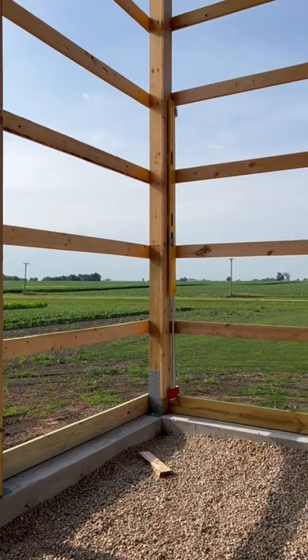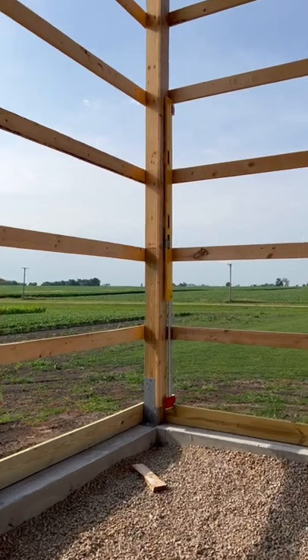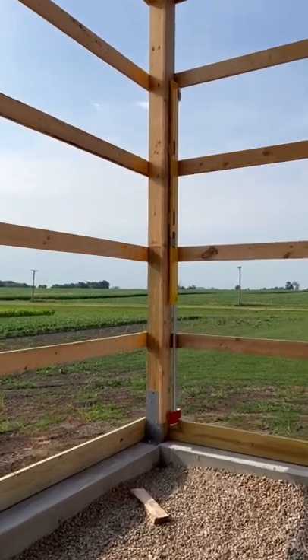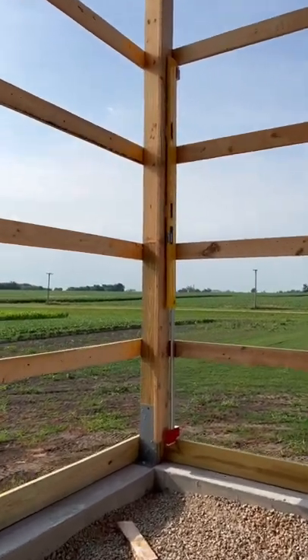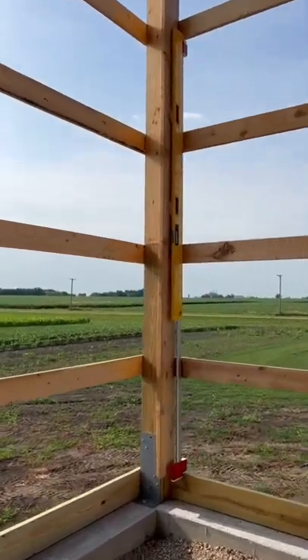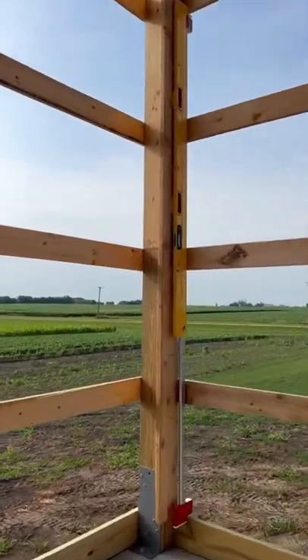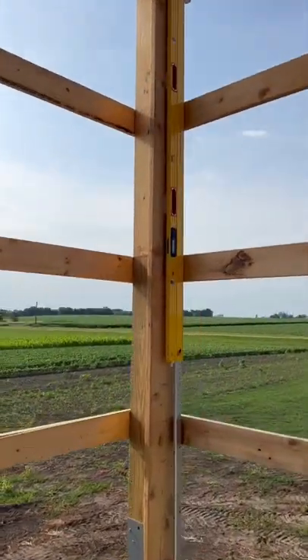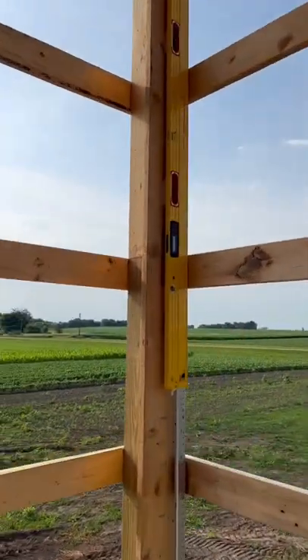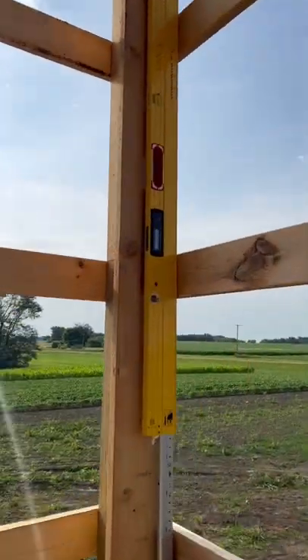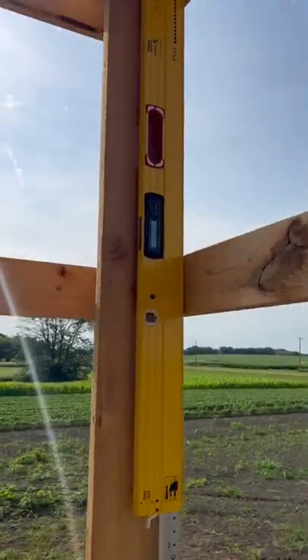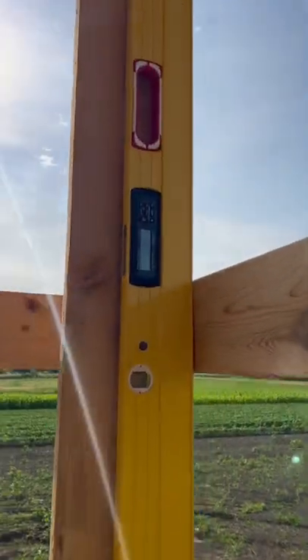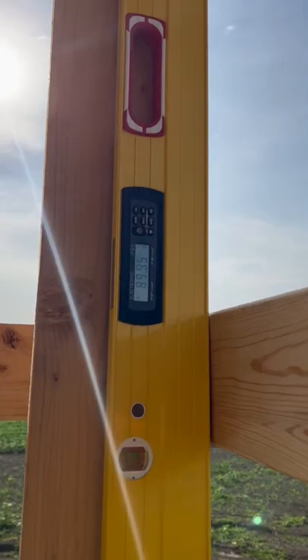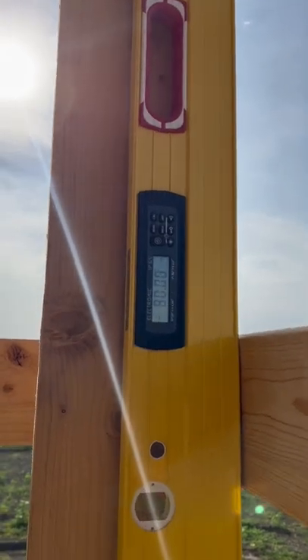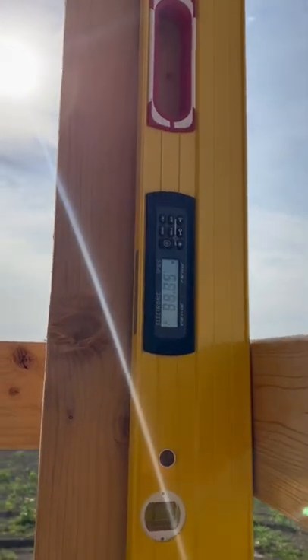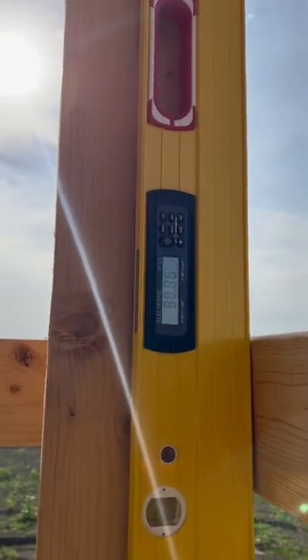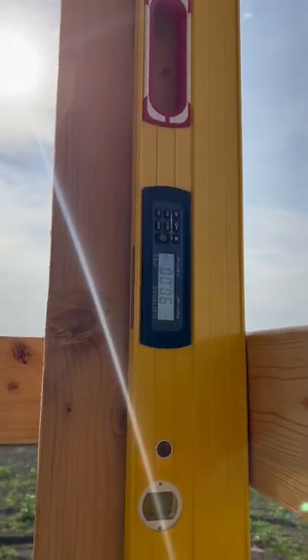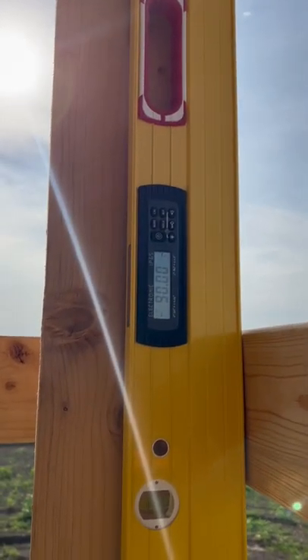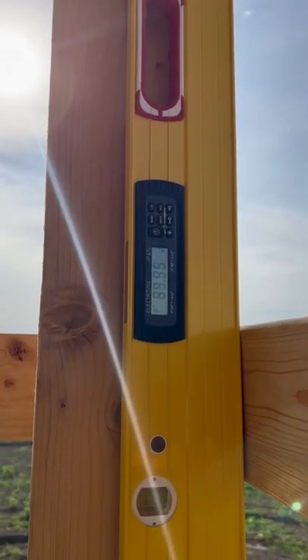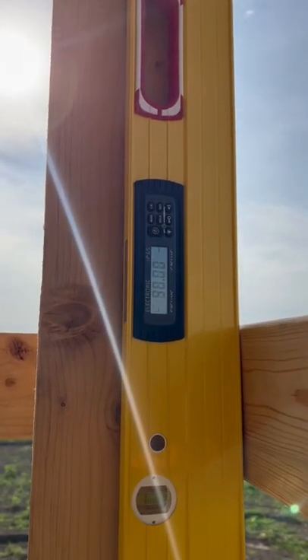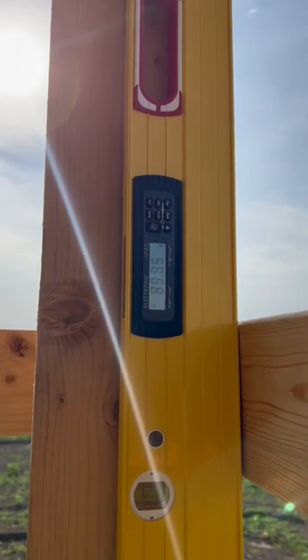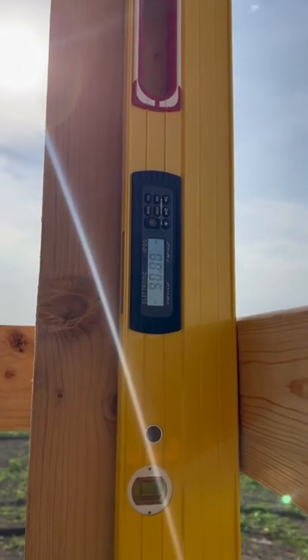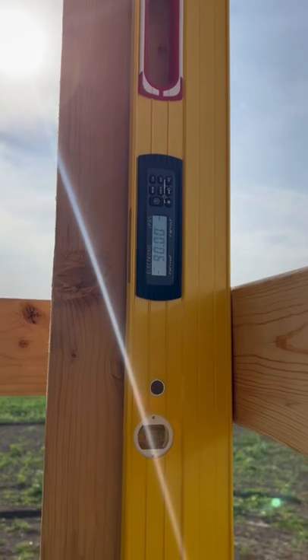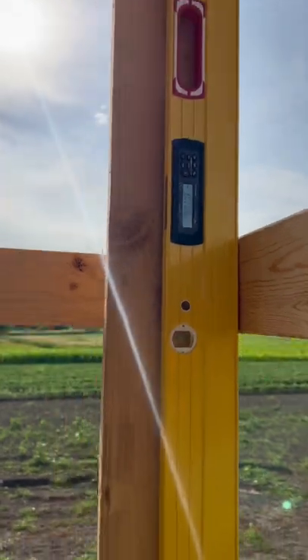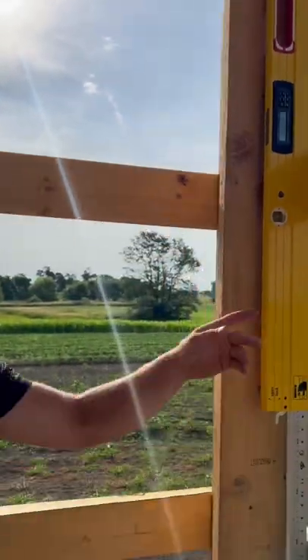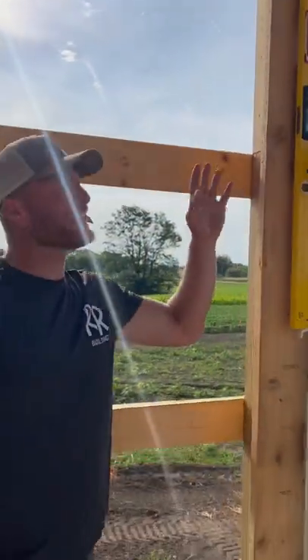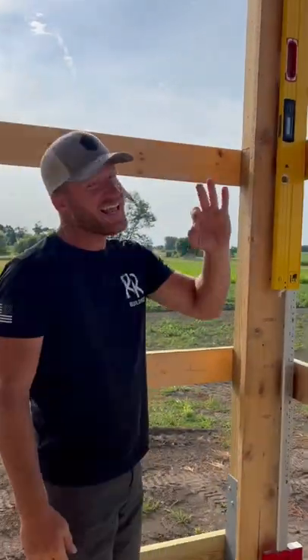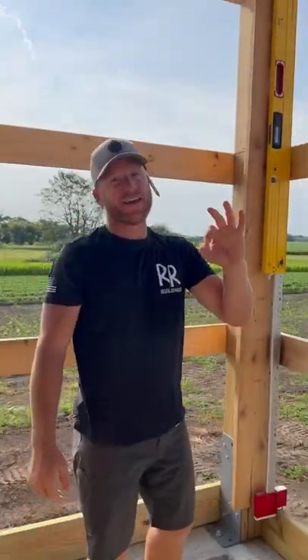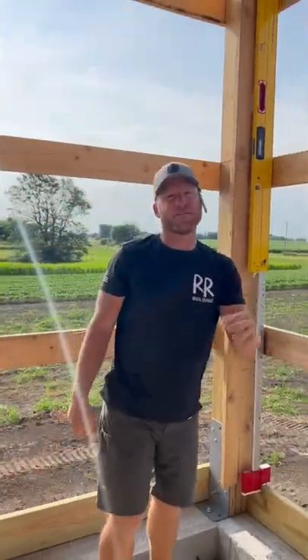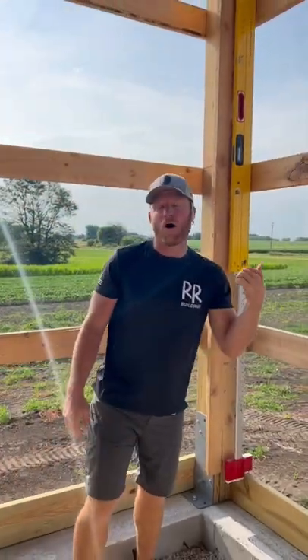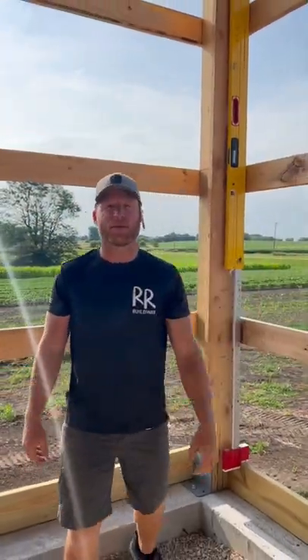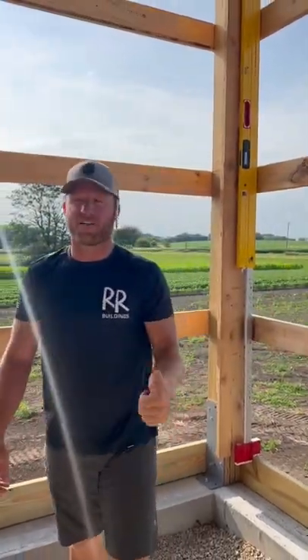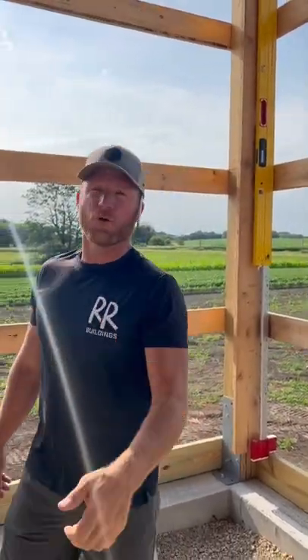Hear it? I mean, that's super sensitive, but I think for an 18-foot wall that's going to be good enough. Pretty cool, man.